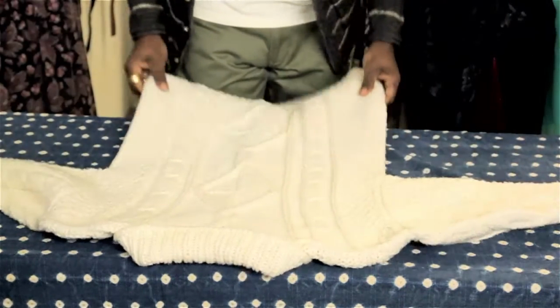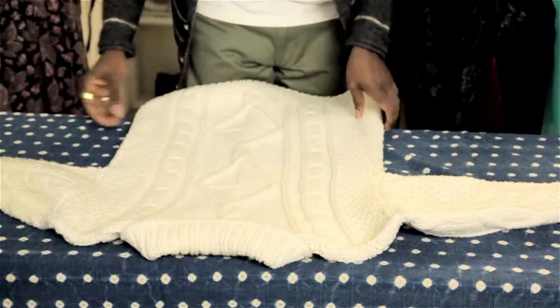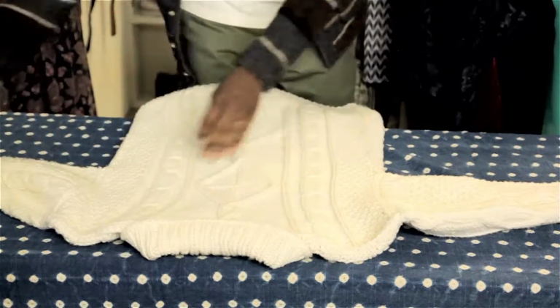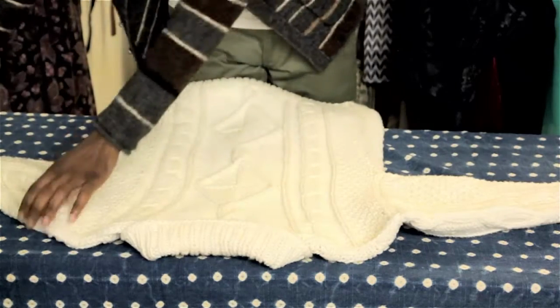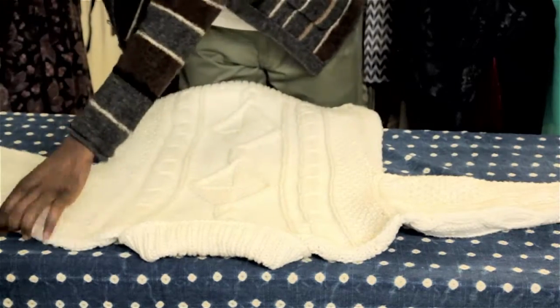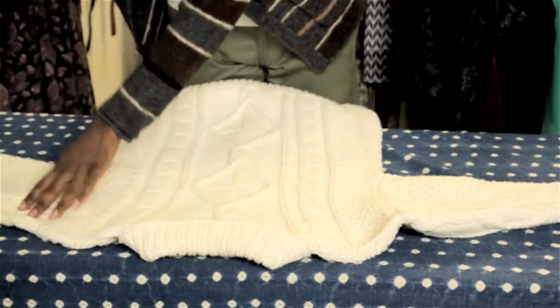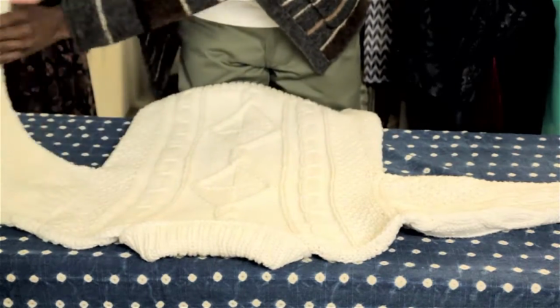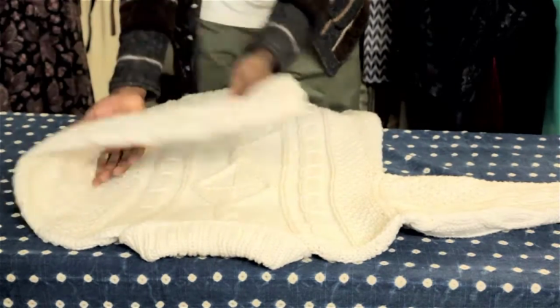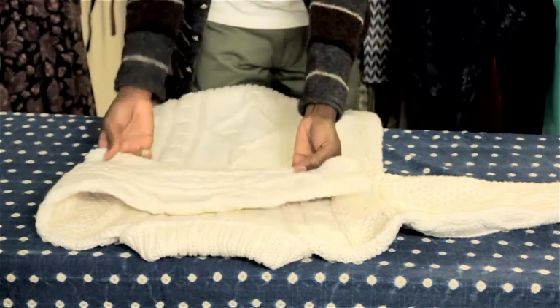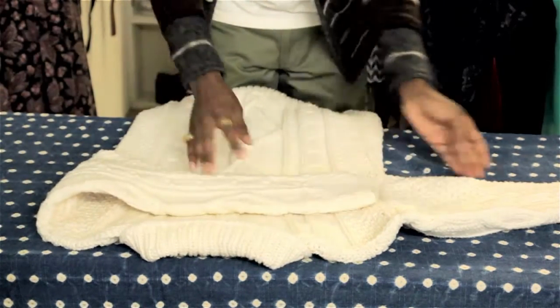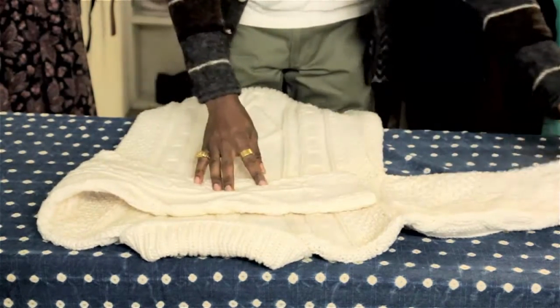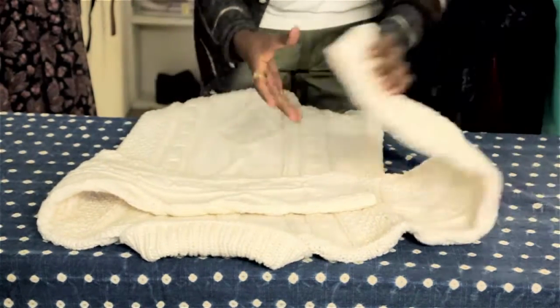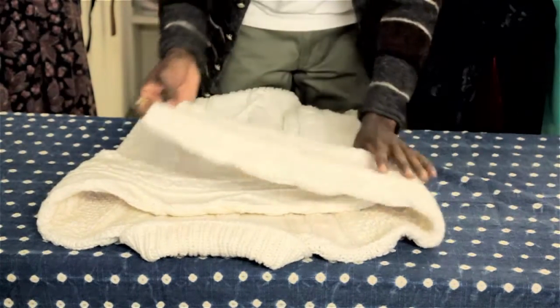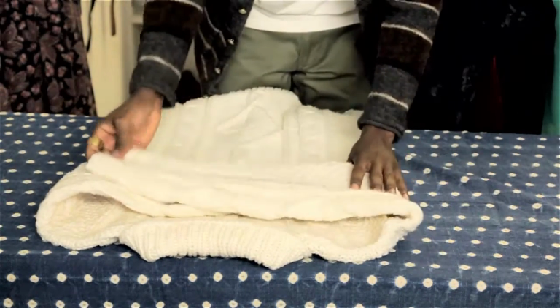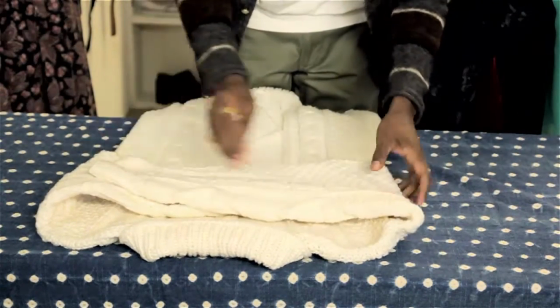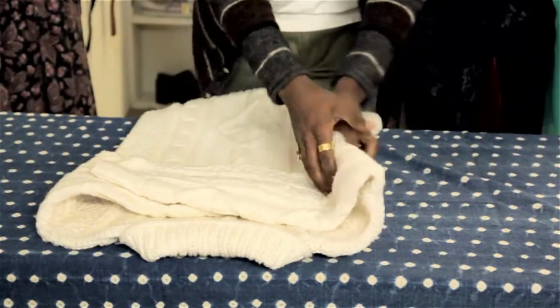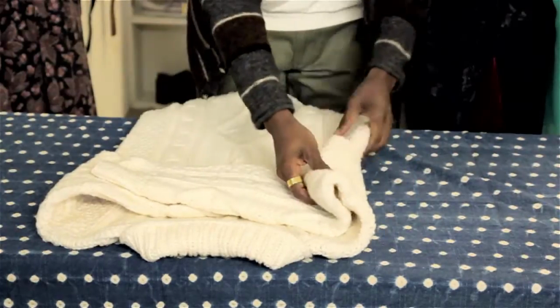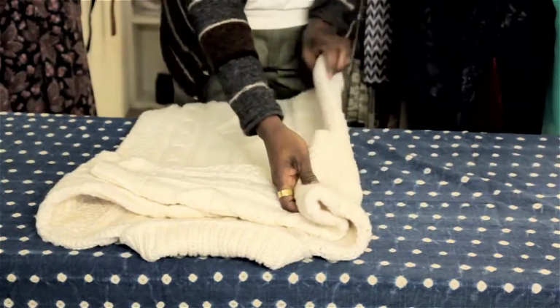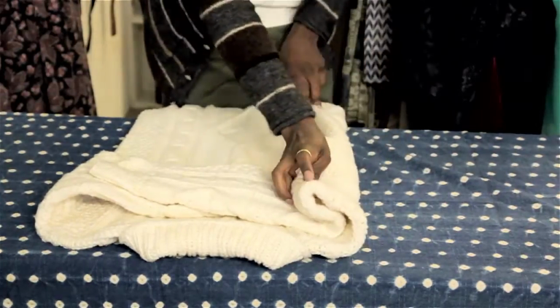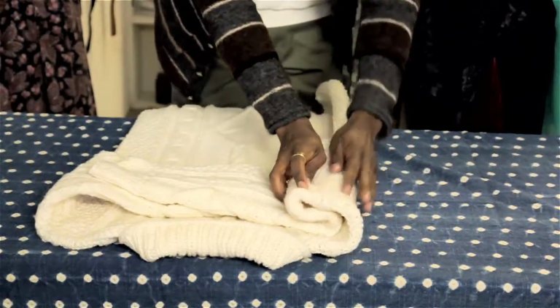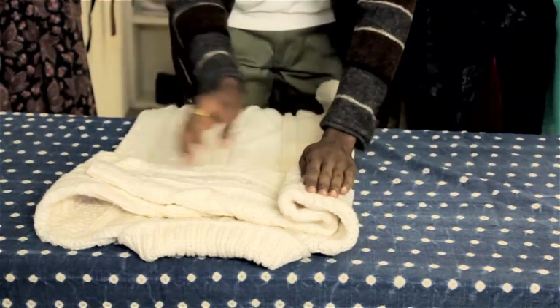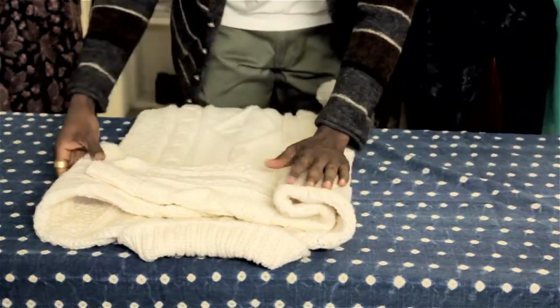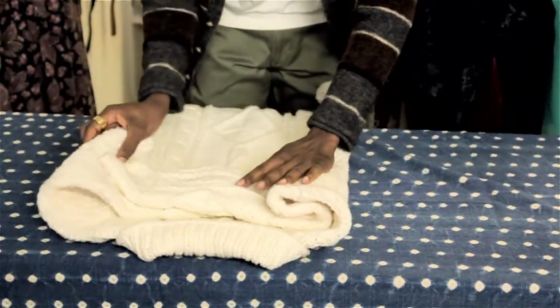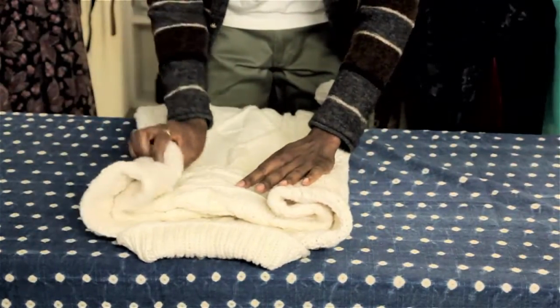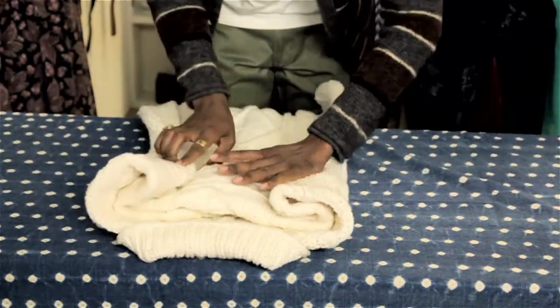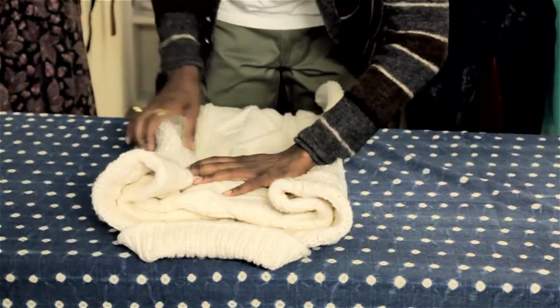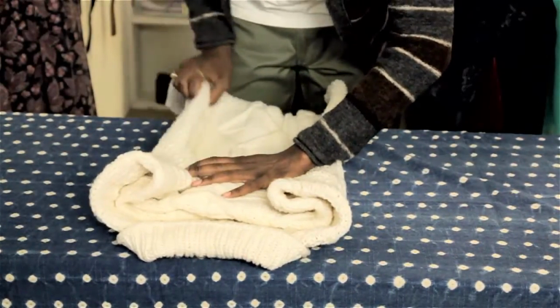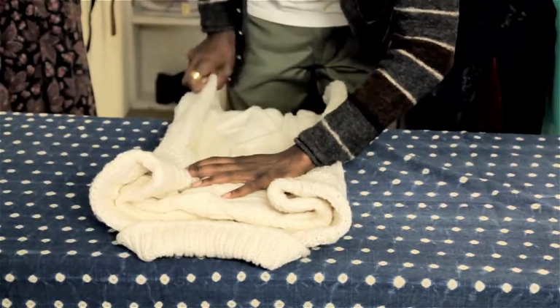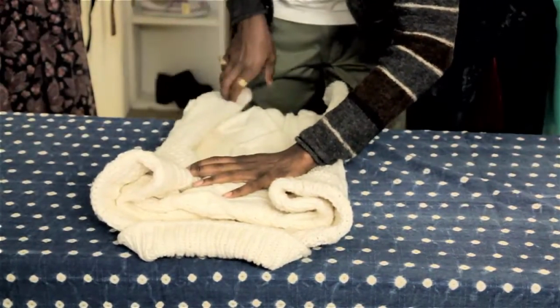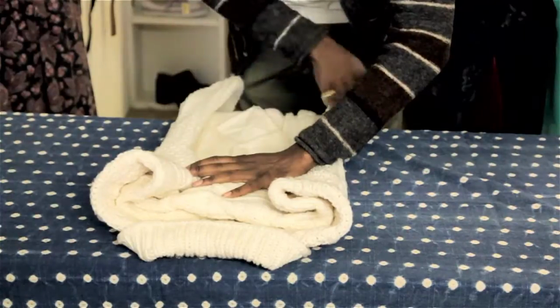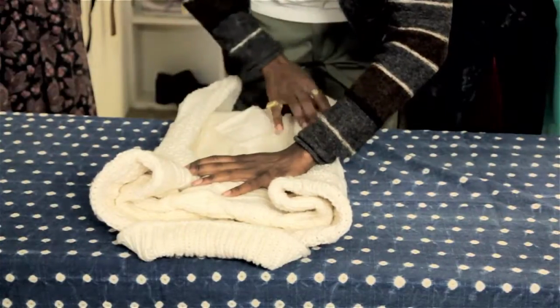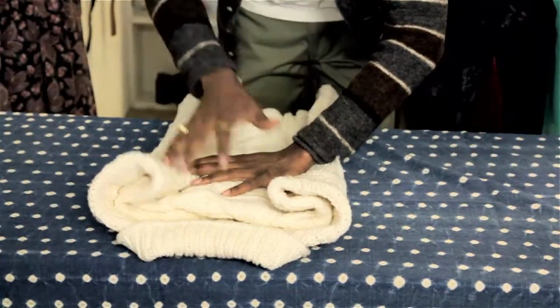Take the arms, fold them across the back of the sweater, and then fold each side in a little bit and fold the bottom up. This way you'll create about a perfect square. It'll be flat and you can stack your sweaters up high enough.